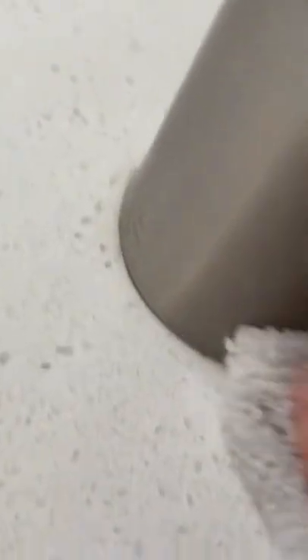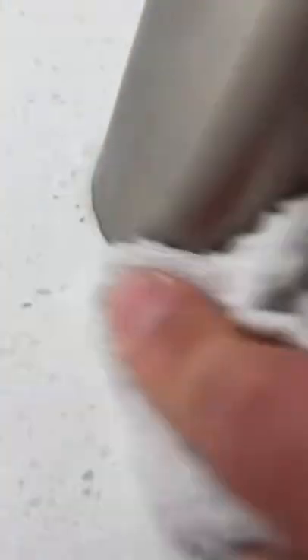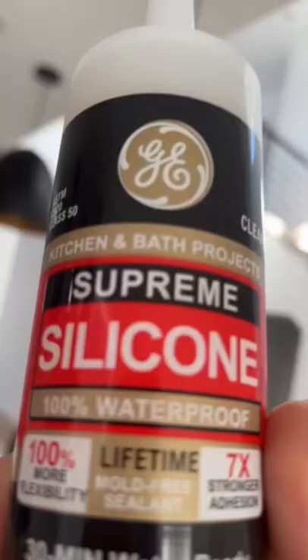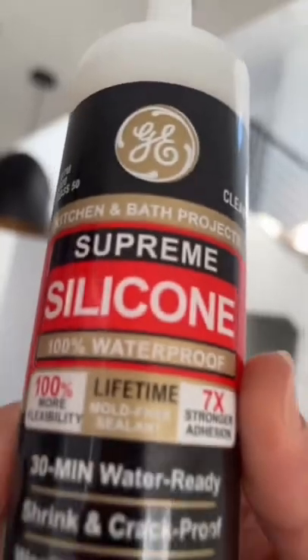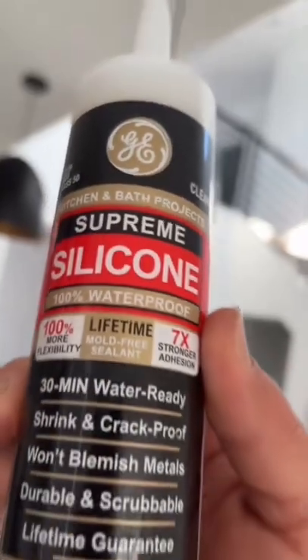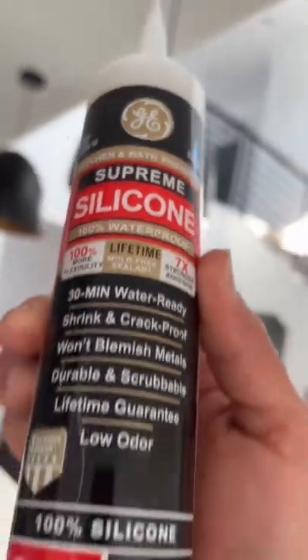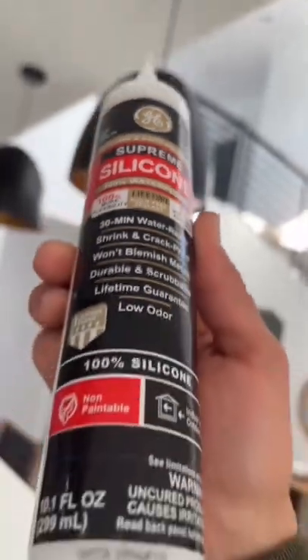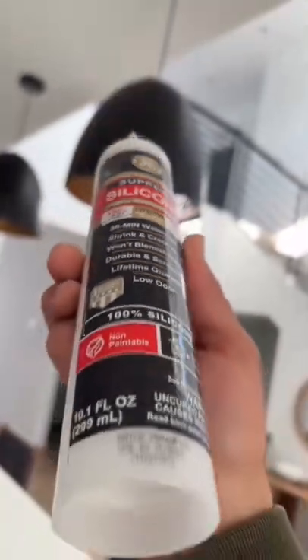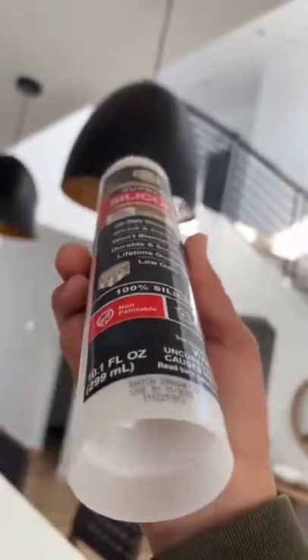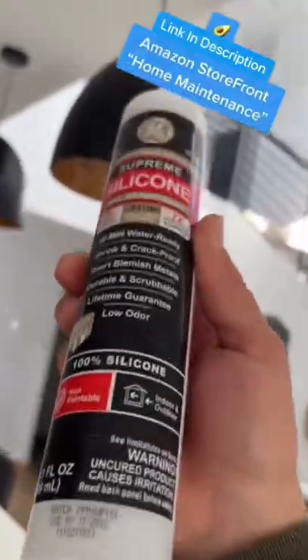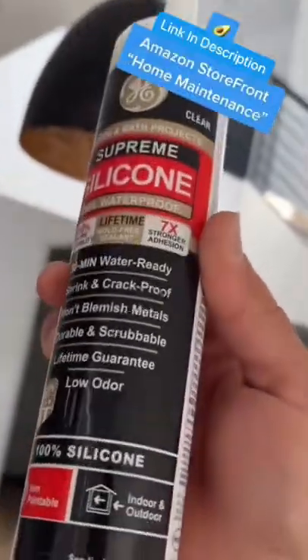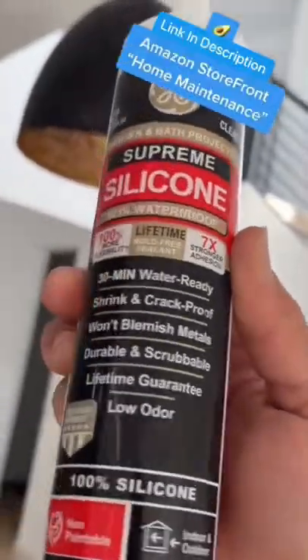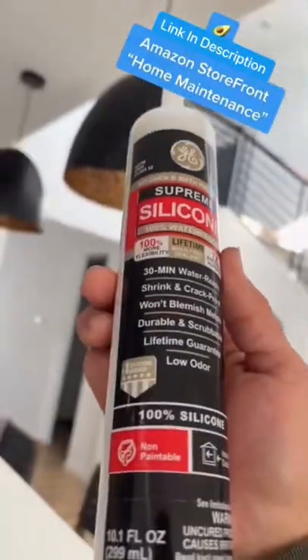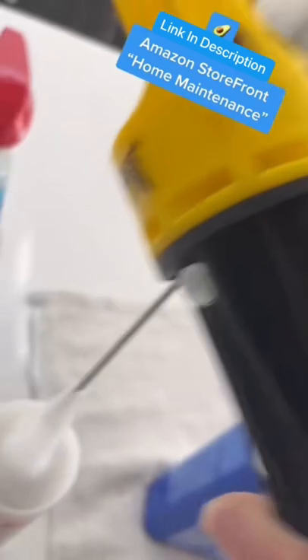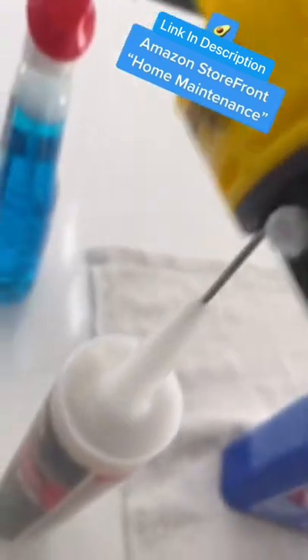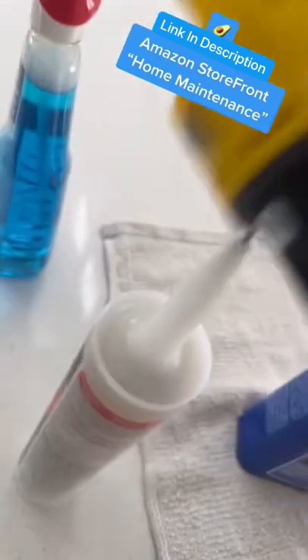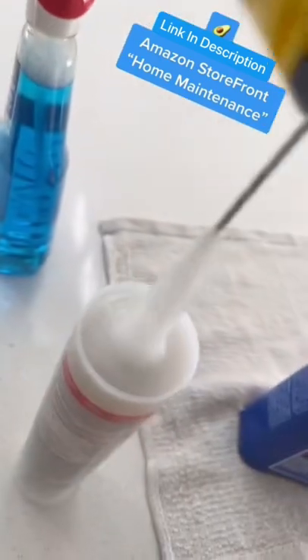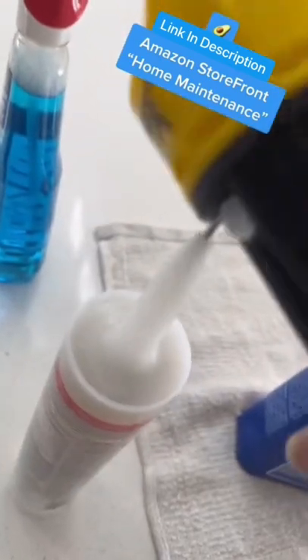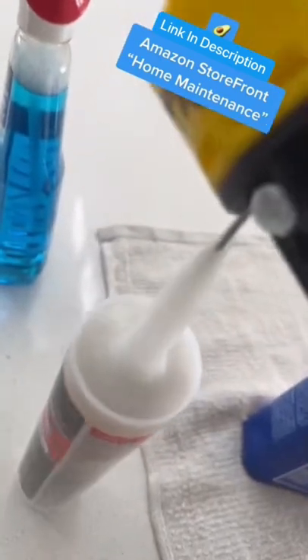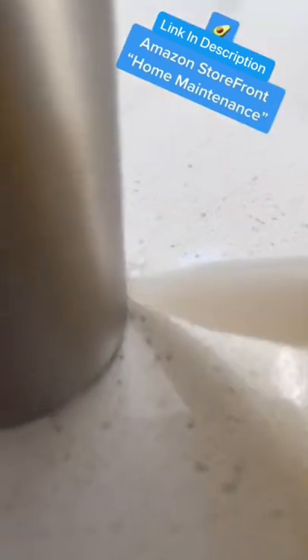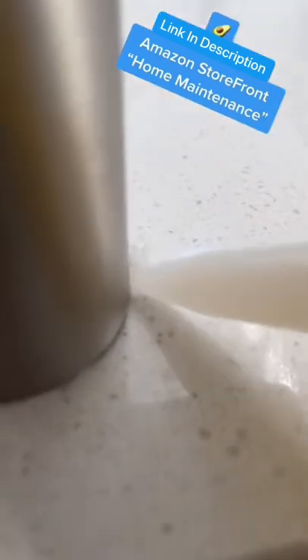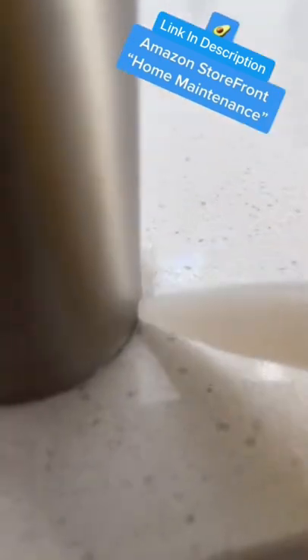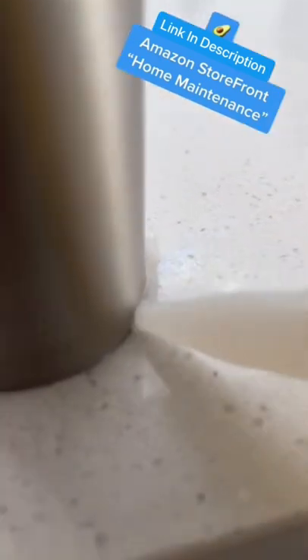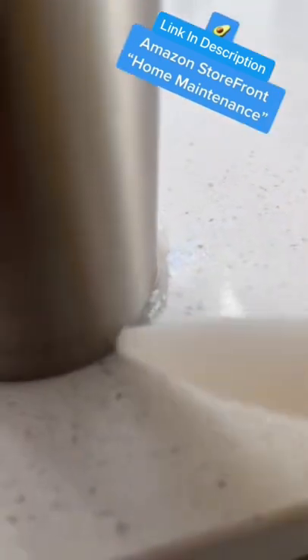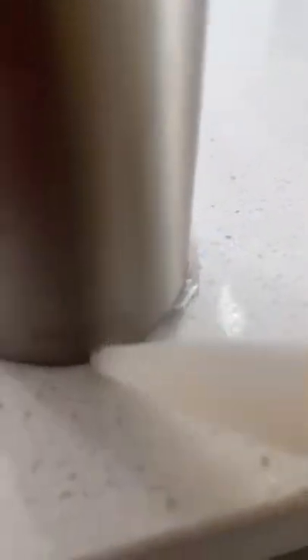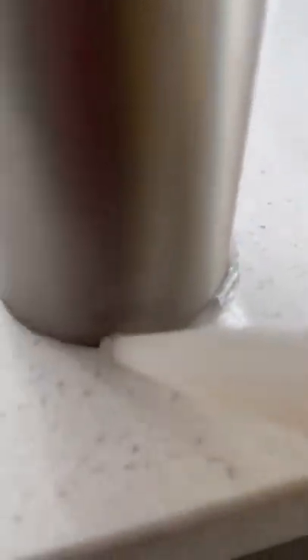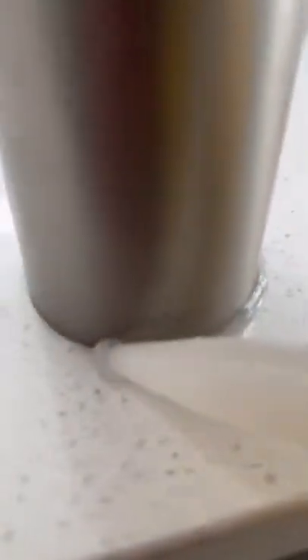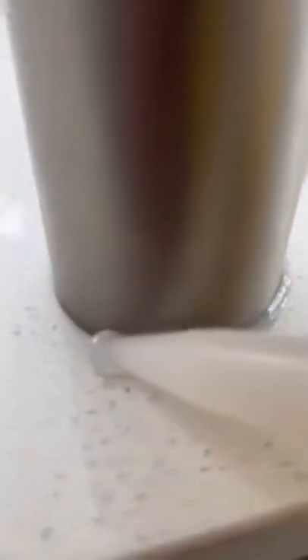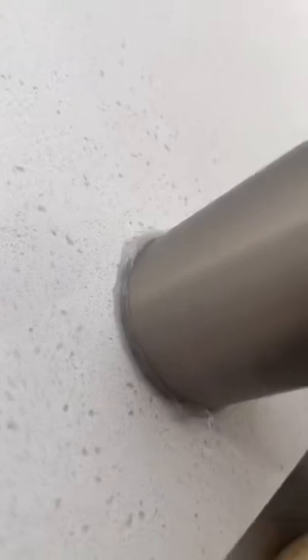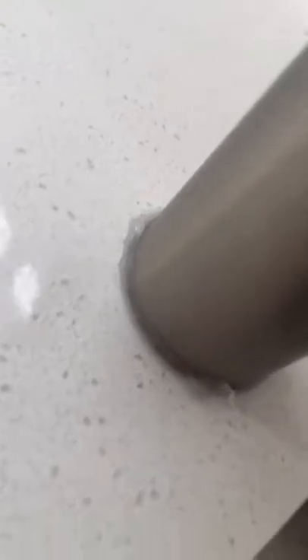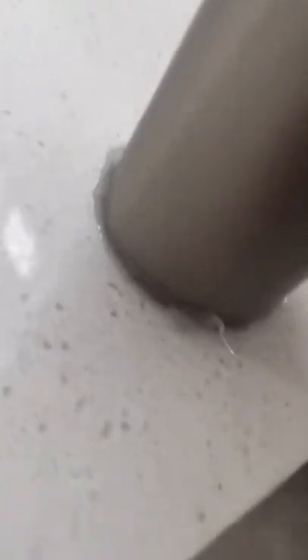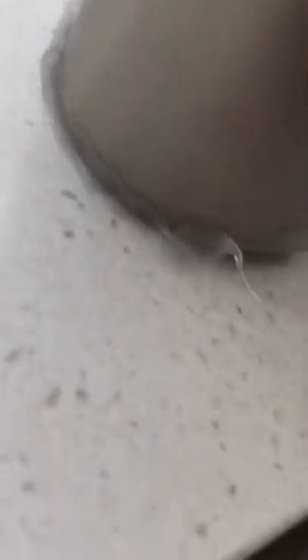This way, you're going to have a nice clean surface to apply the silicone. It's a General Electric silicone, specifically made for kitchens and baths. You don't necessarily need to get this specific one, but I've been using this silicone for a while and I do recommend it.